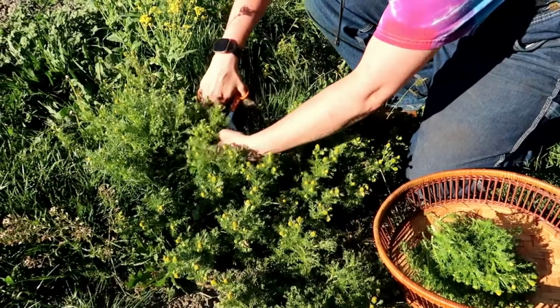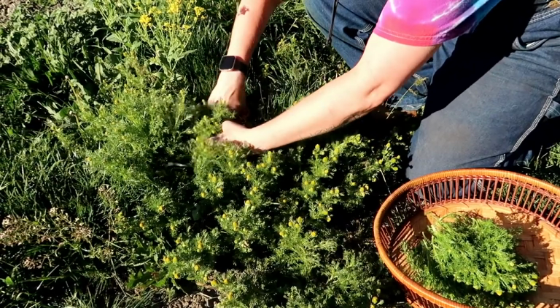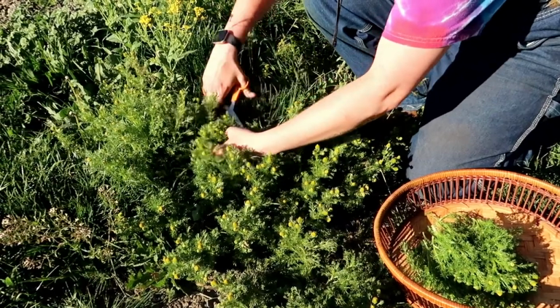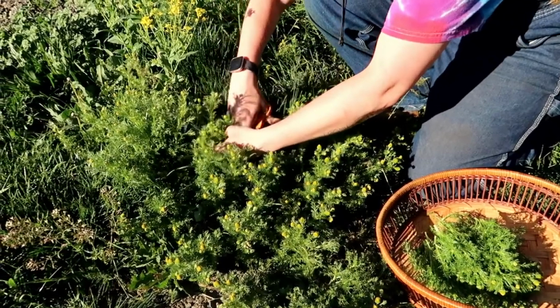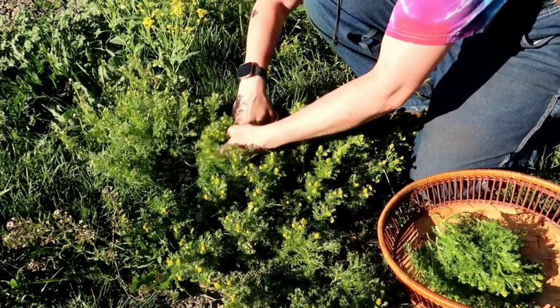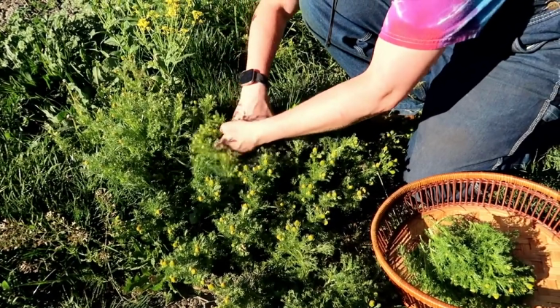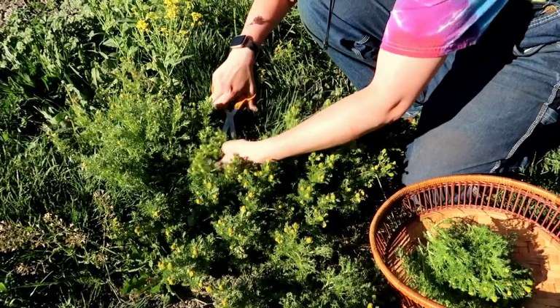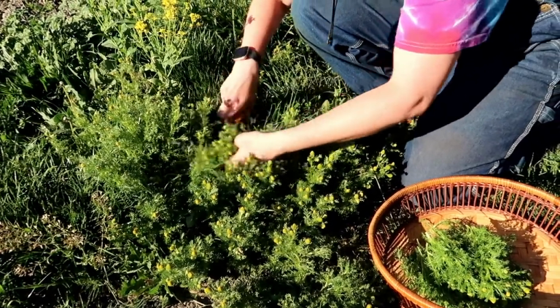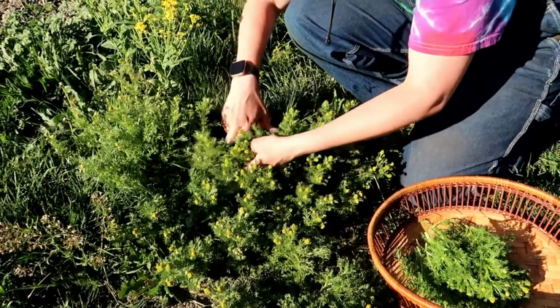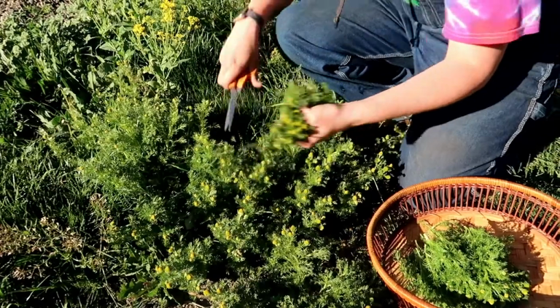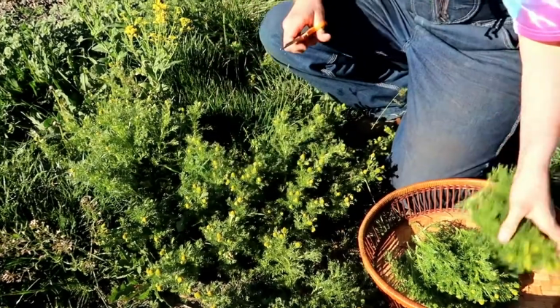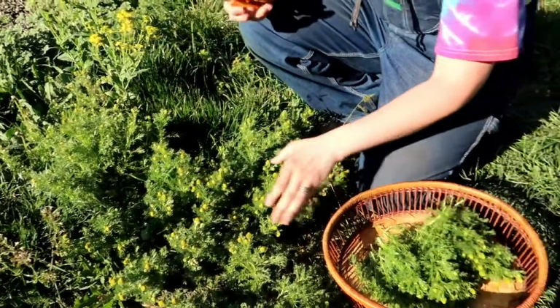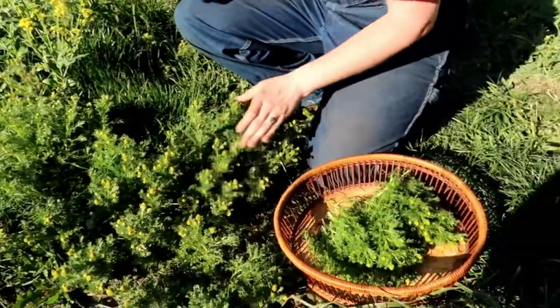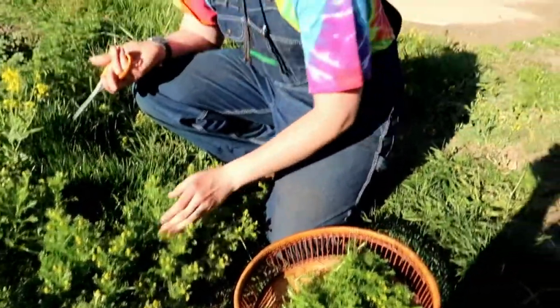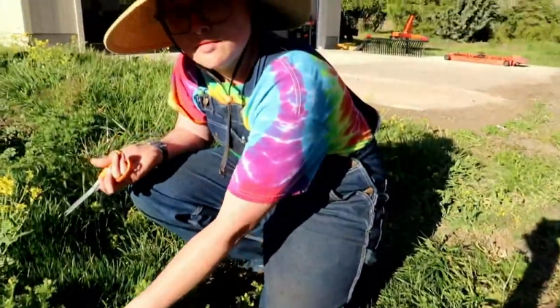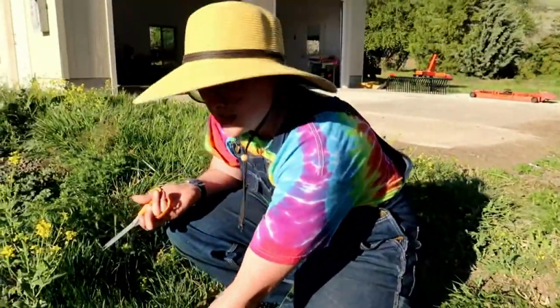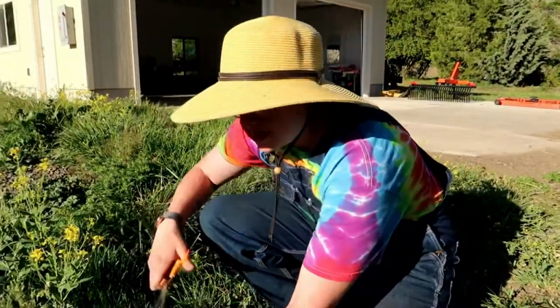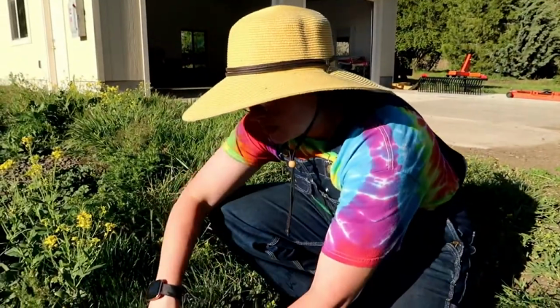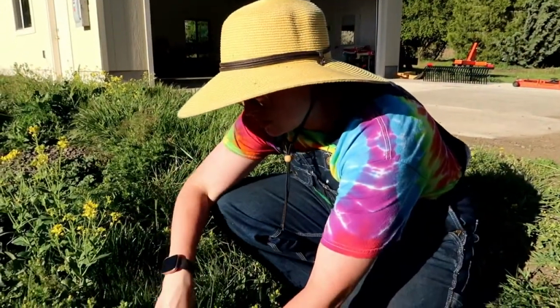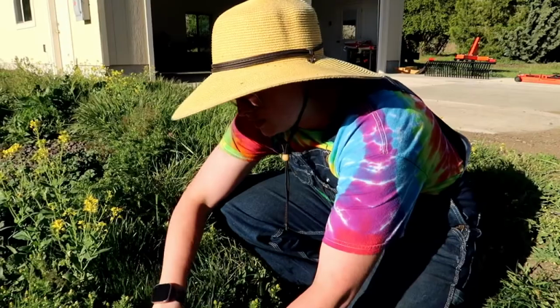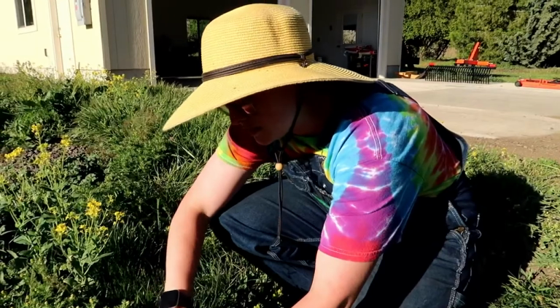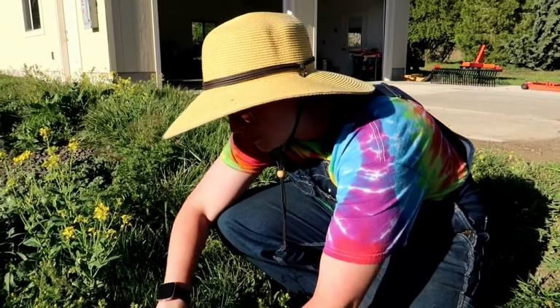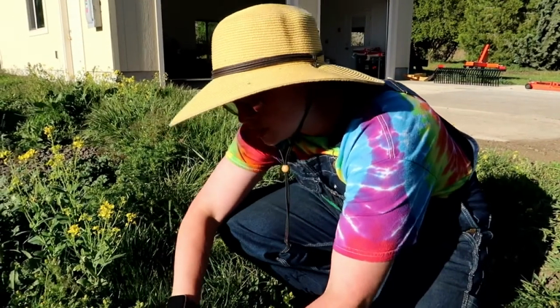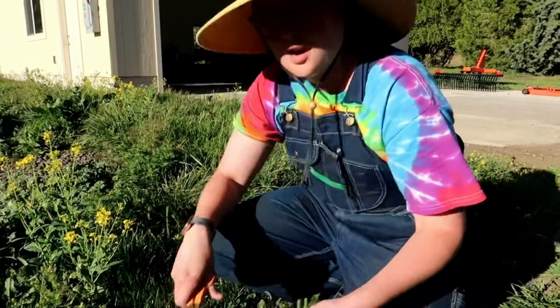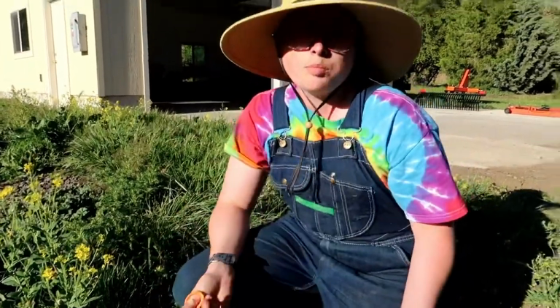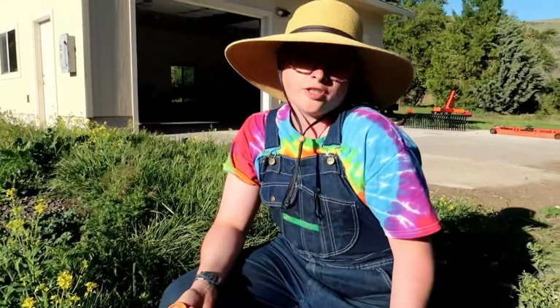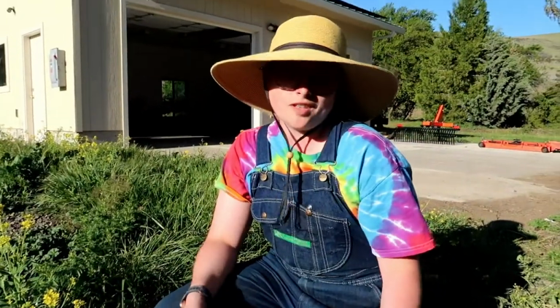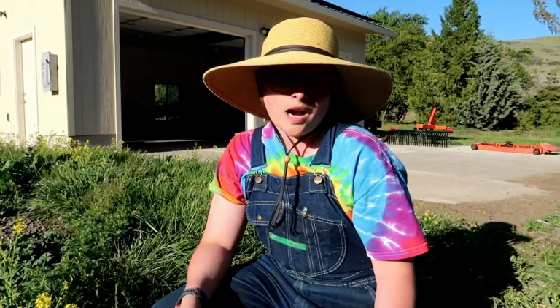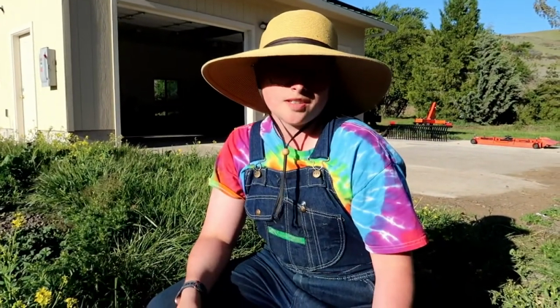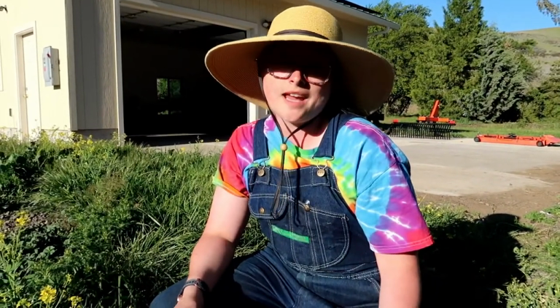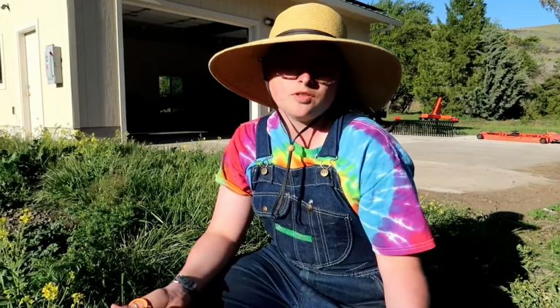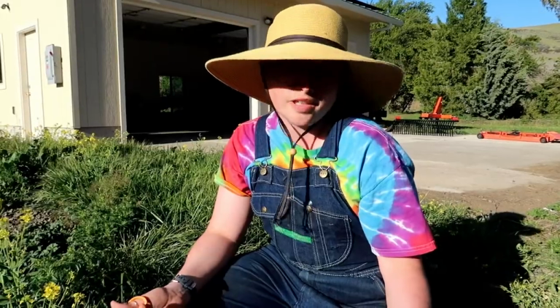The nice thing is that even though we're only using the tops, you can save the rest. You can keep it in your fridge — I'll probably just give it to our rabbits because they absolutely love it.